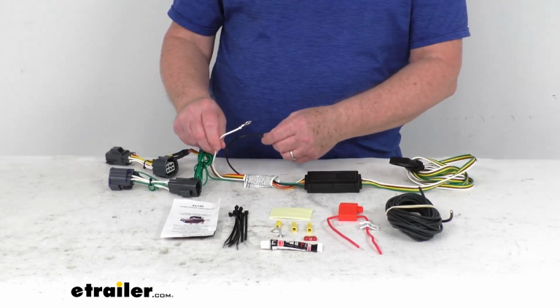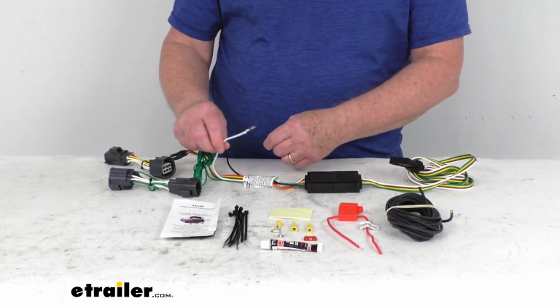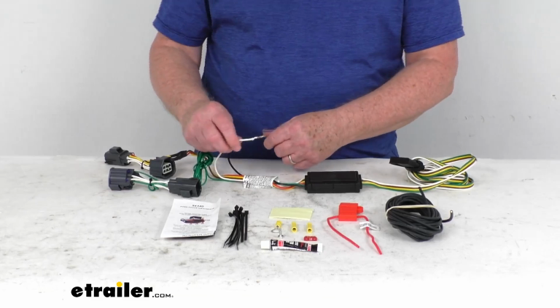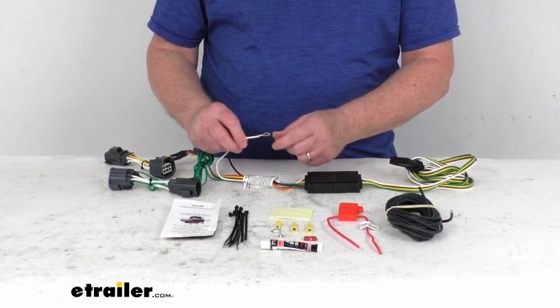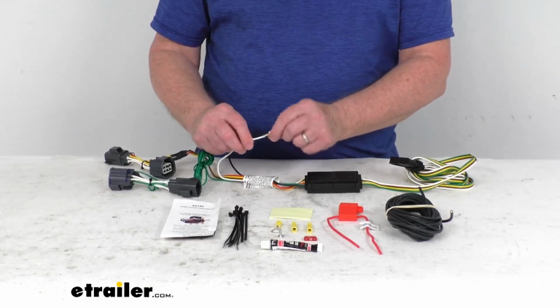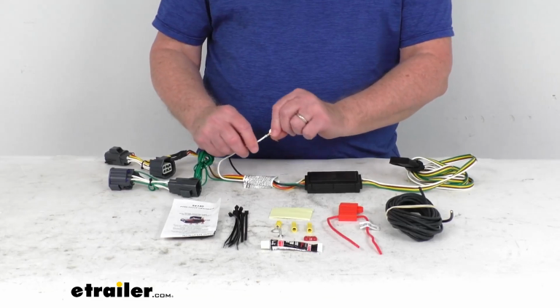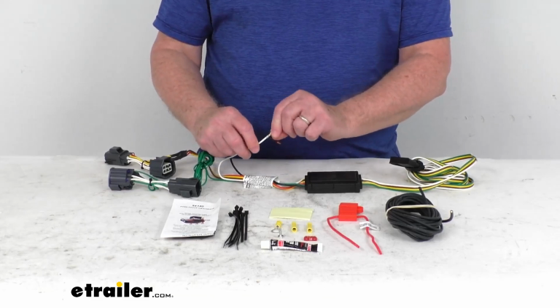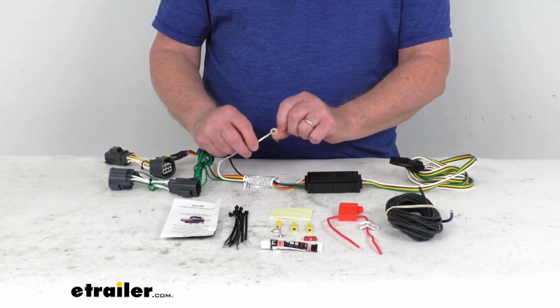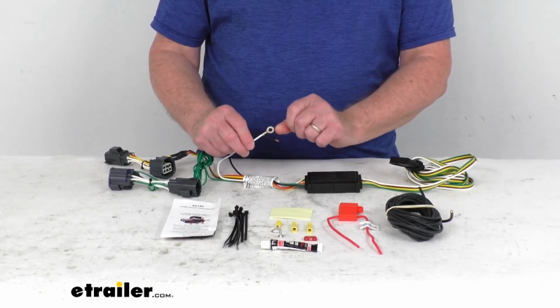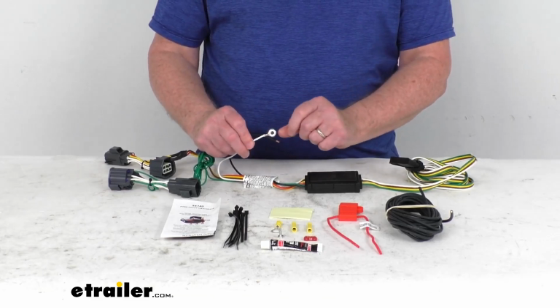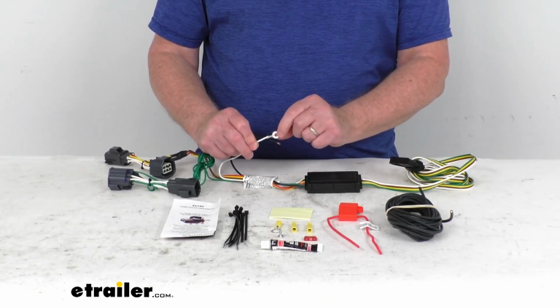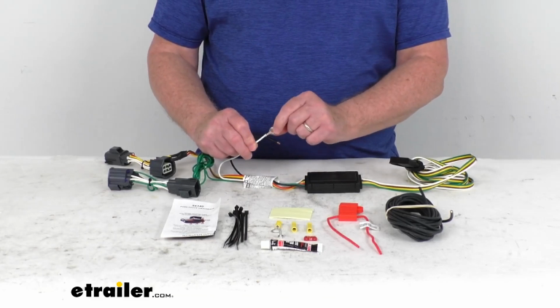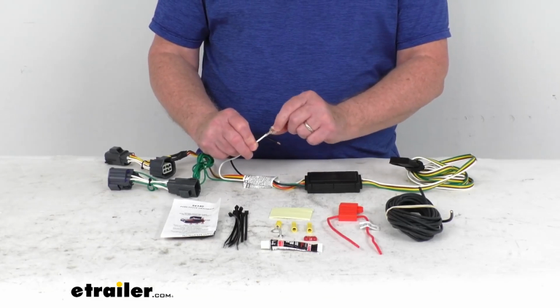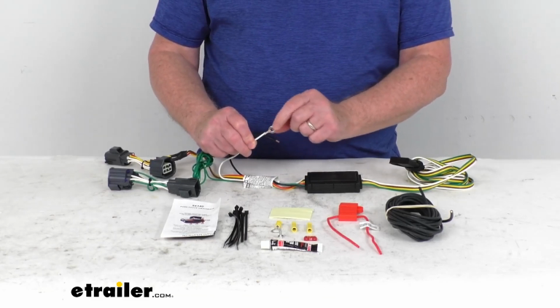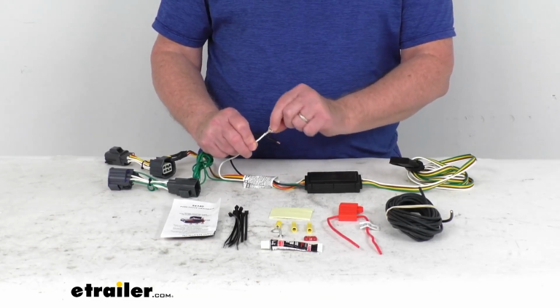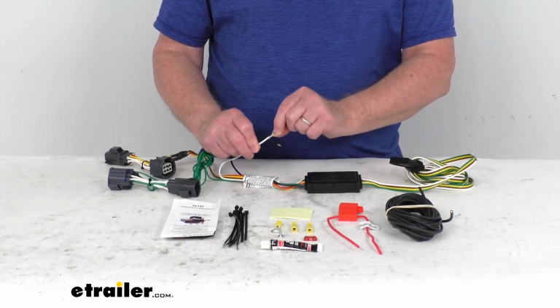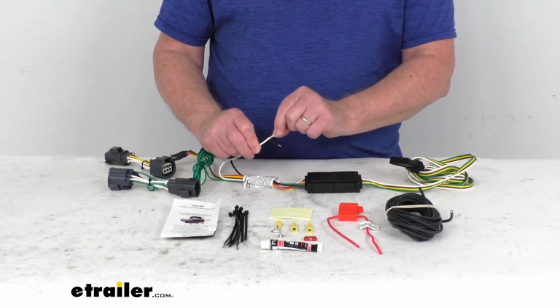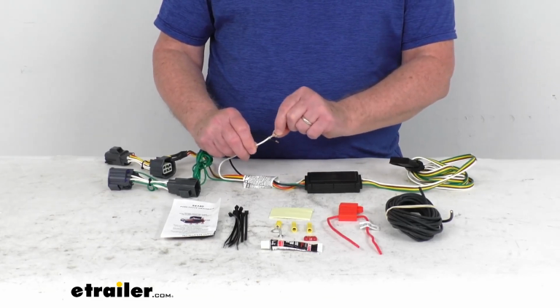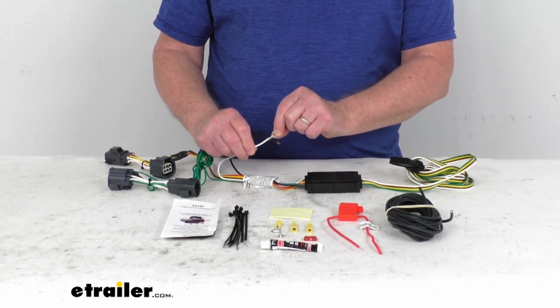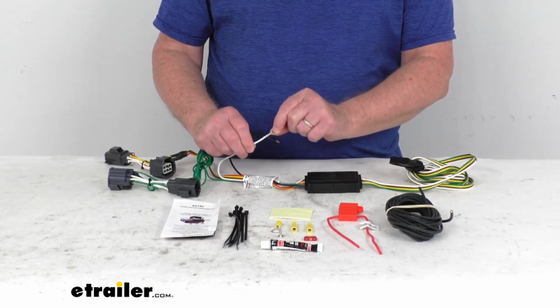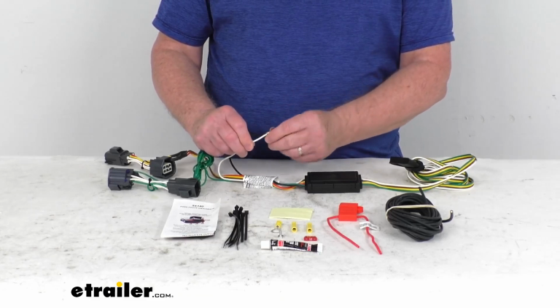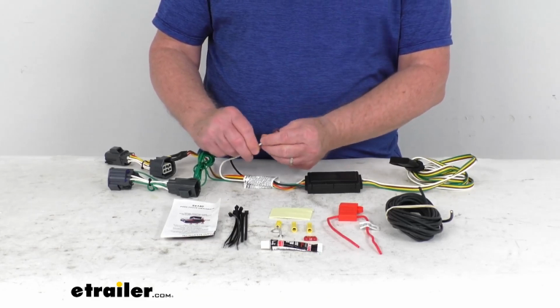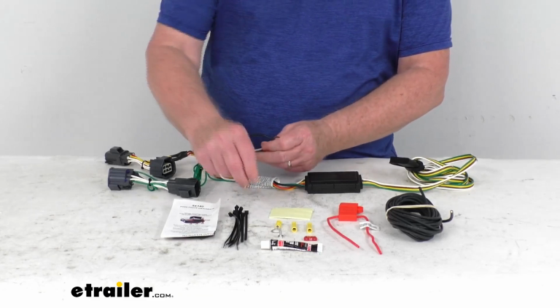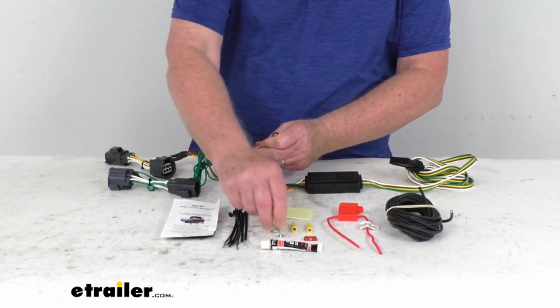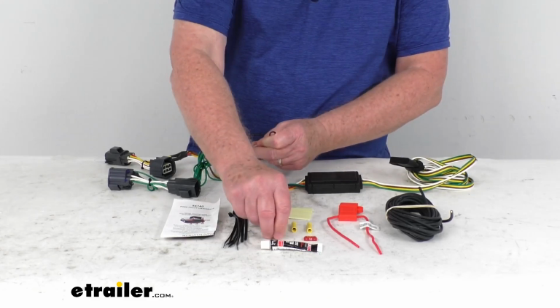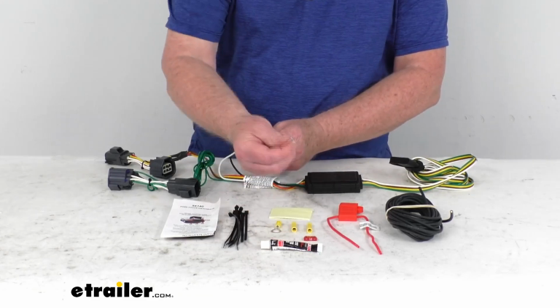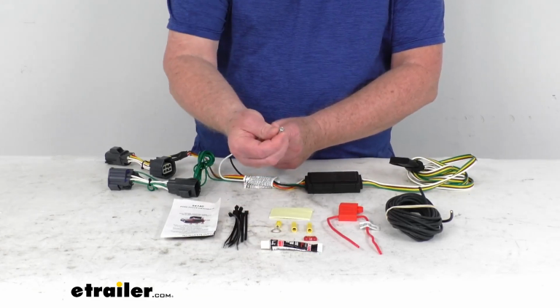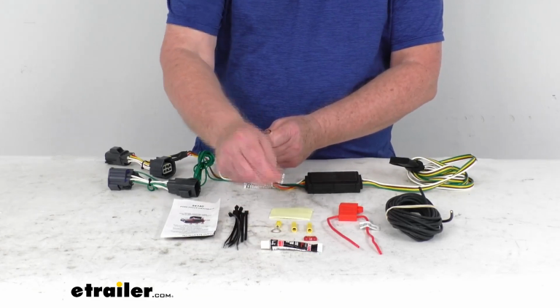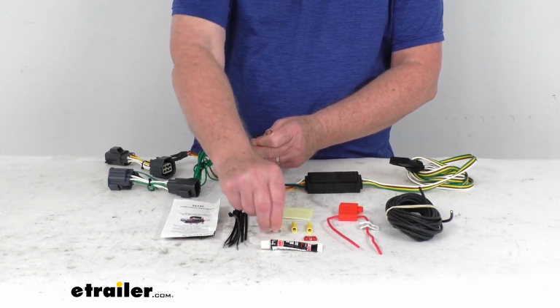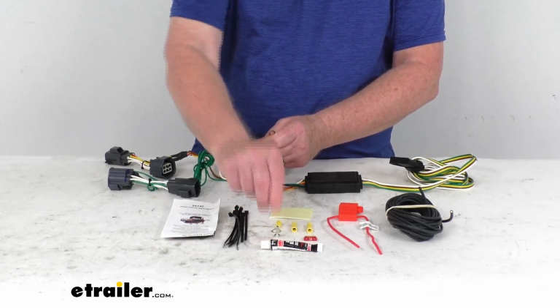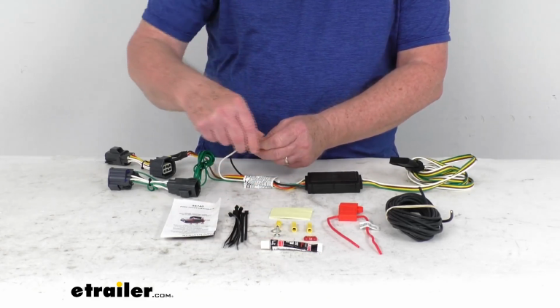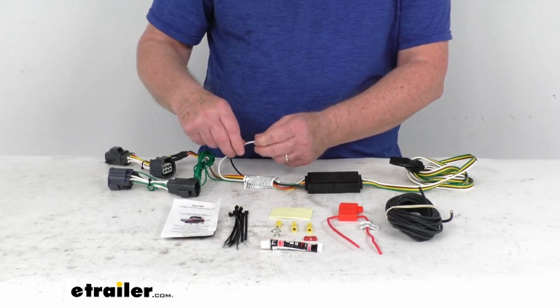Once you get that all tied down, there are two remaining wires to connect. The white wire with an eyelet on it is your ground — you want to connect that to a nearby ground if possible. If not, they do give you a screw to make your own ground.